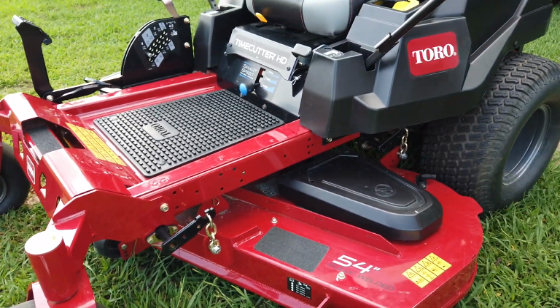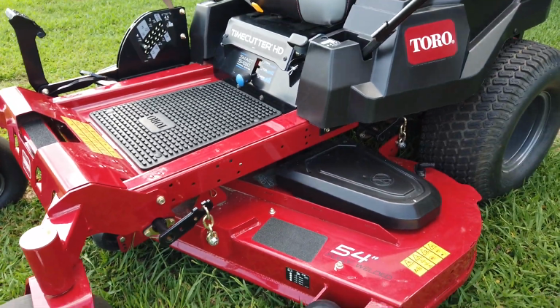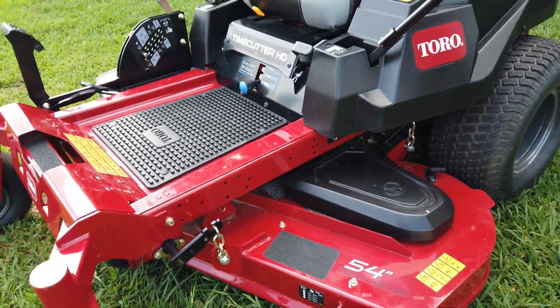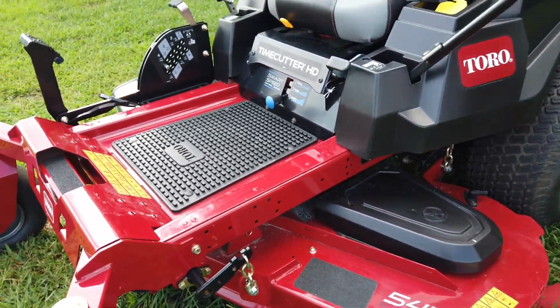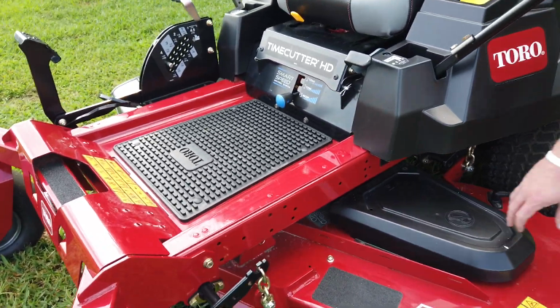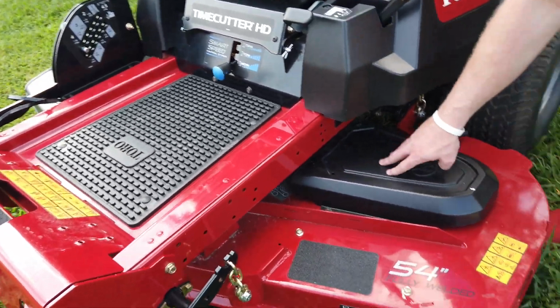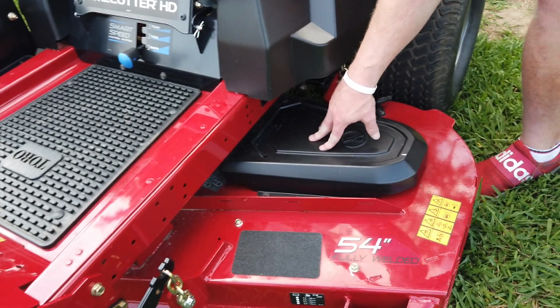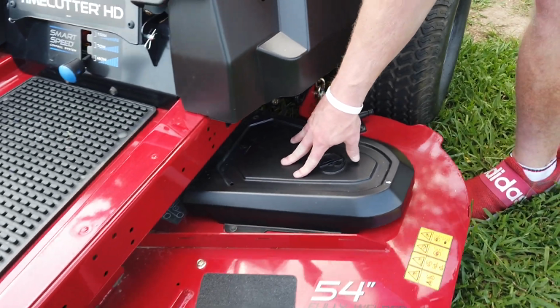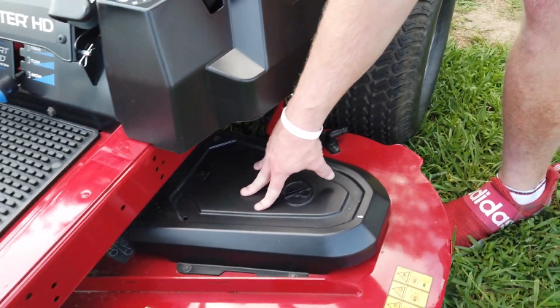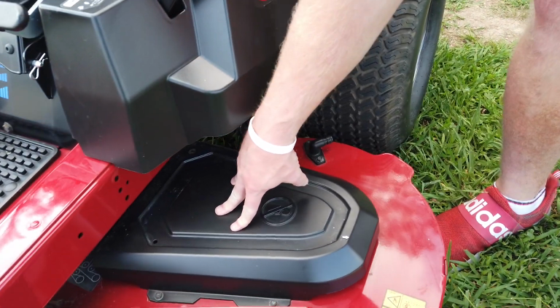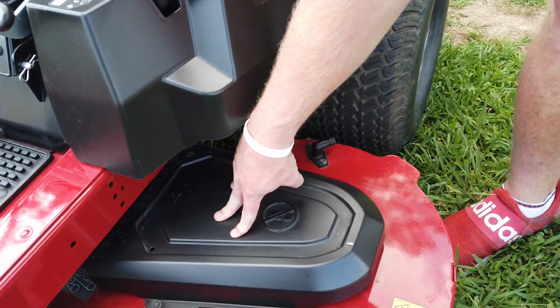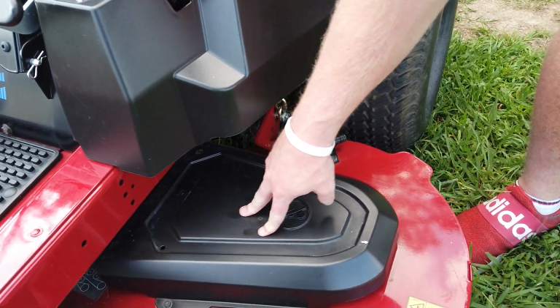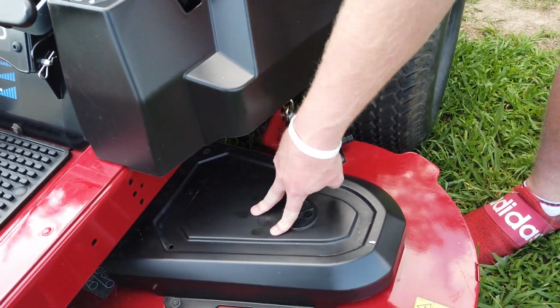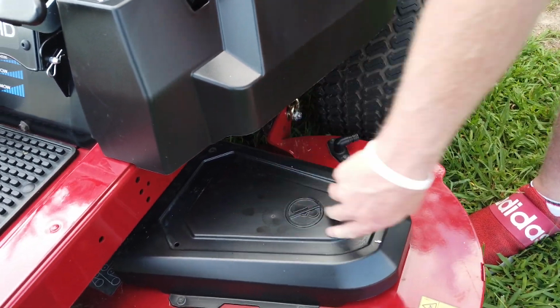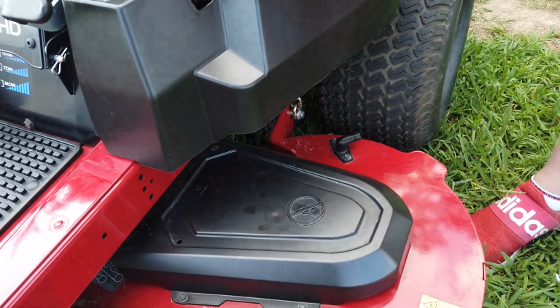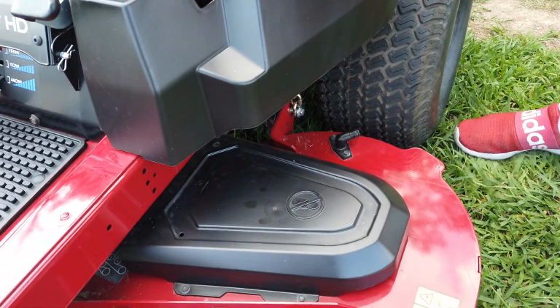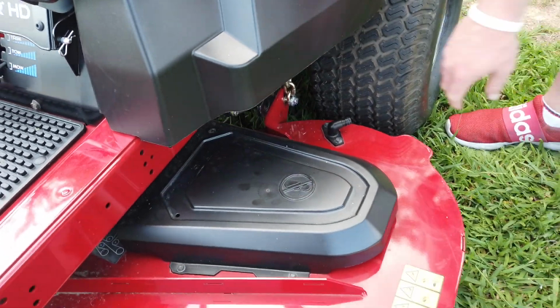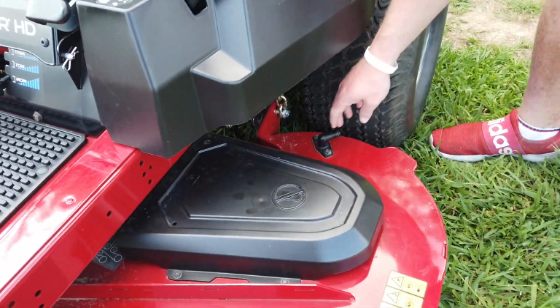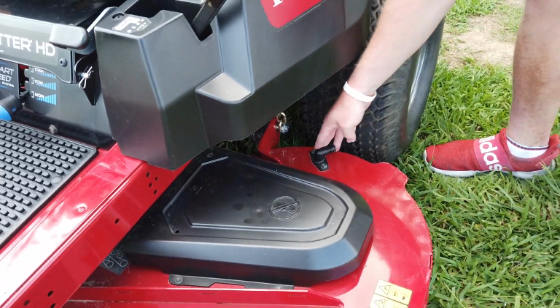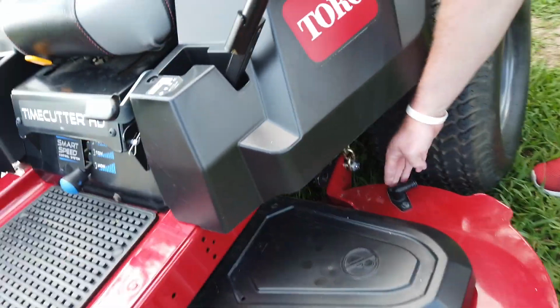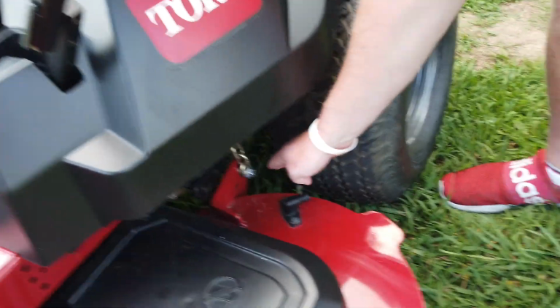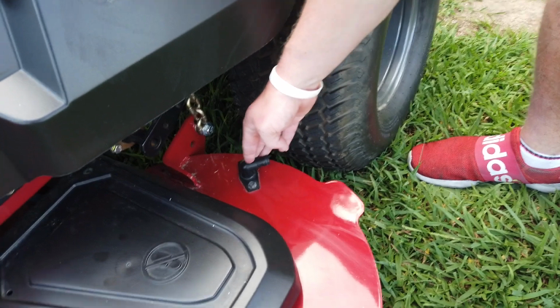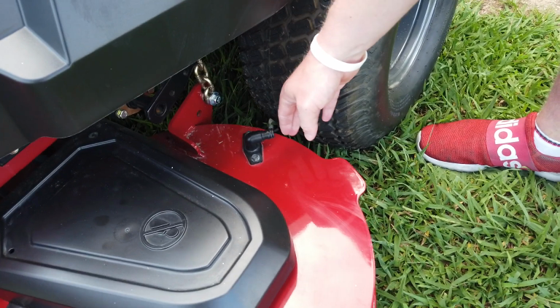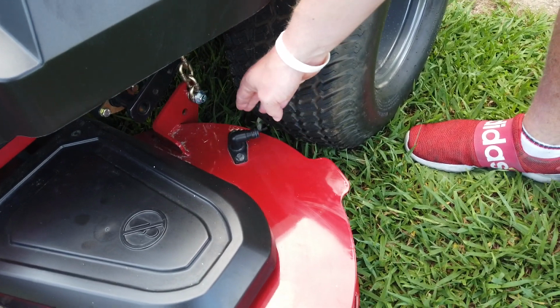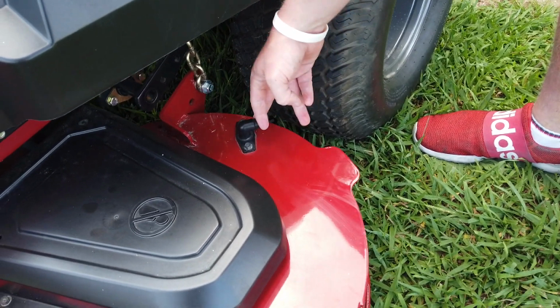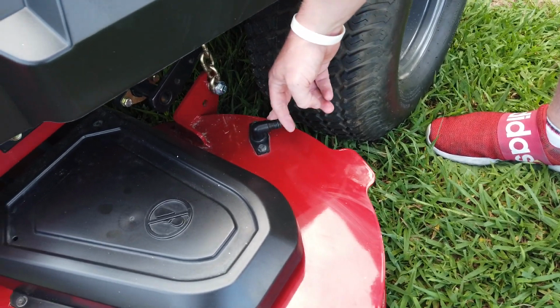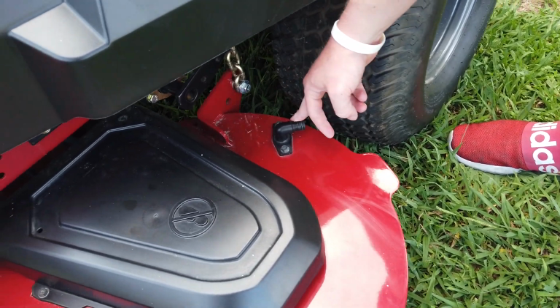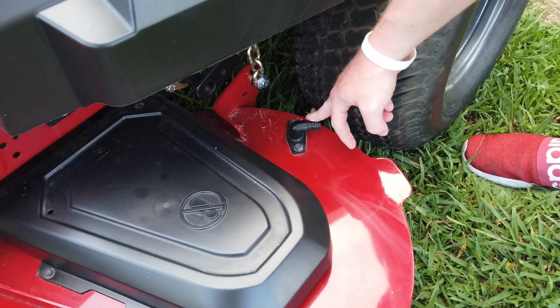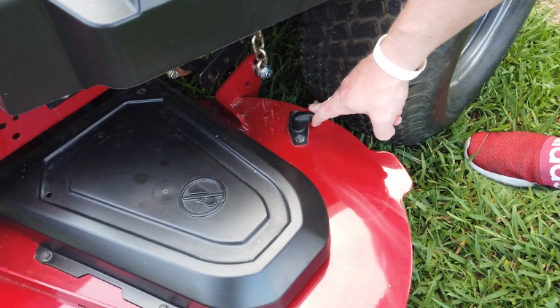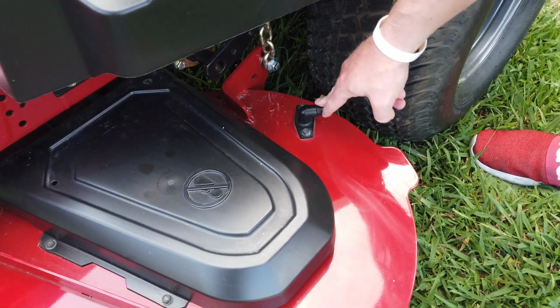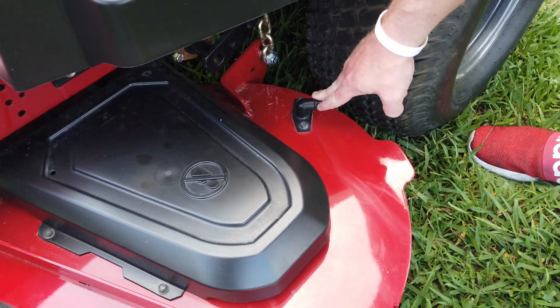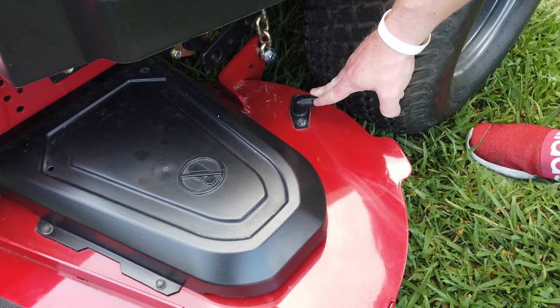You can get to your spindles by removing these casings here. There's a blow-out port for the deck right here where you can hook up a water hose to blow out your deck with water.